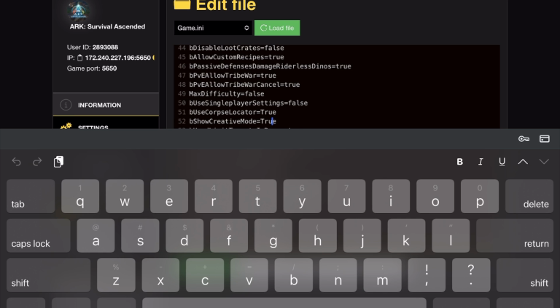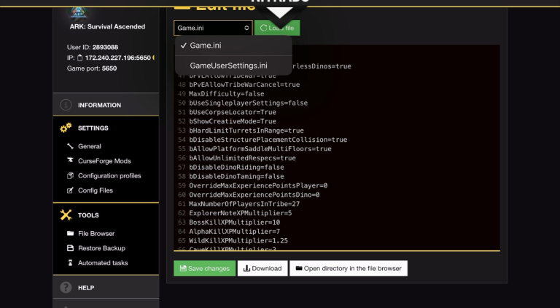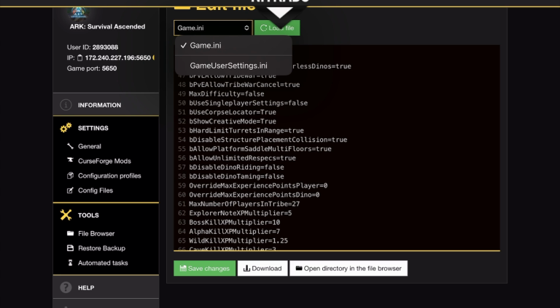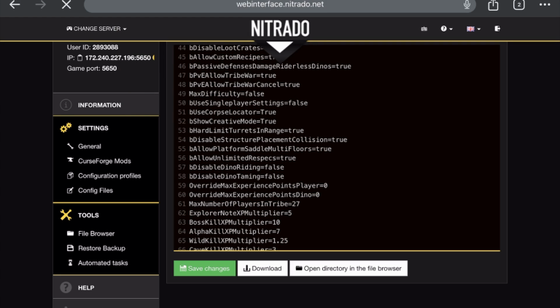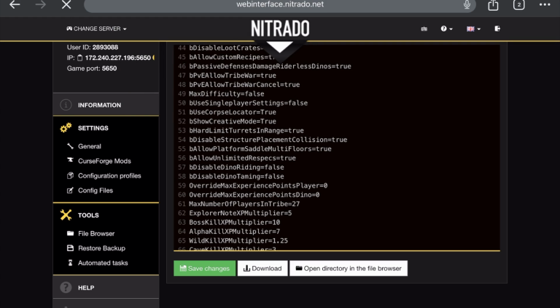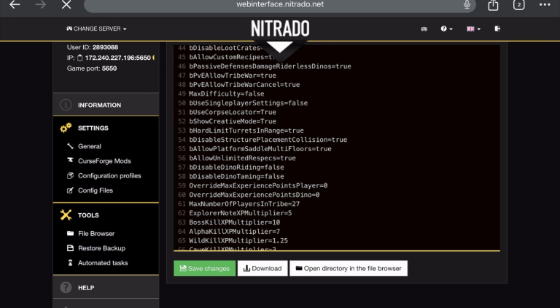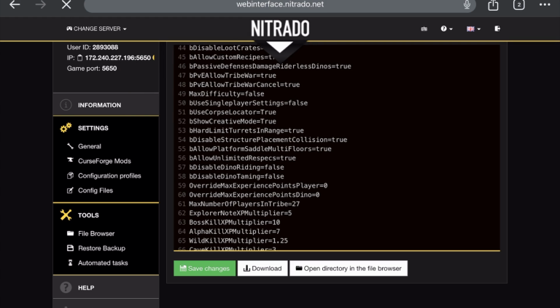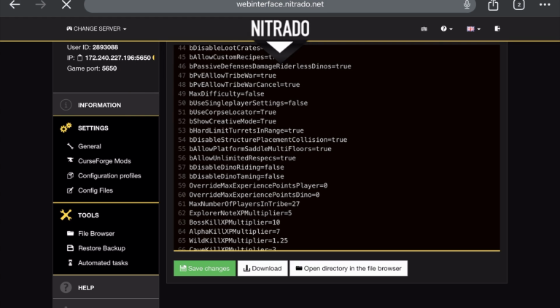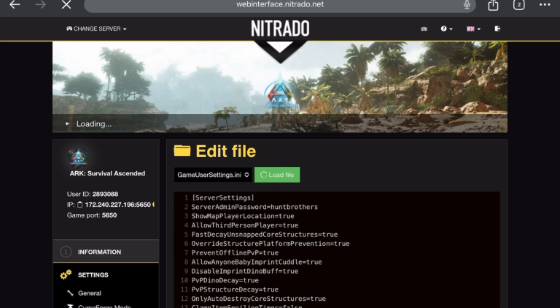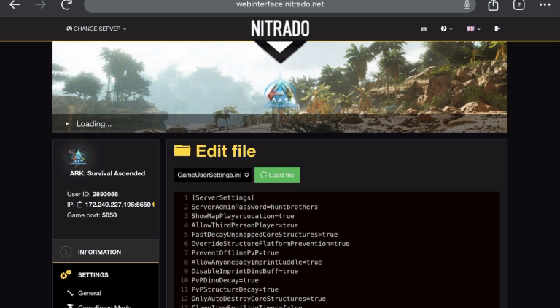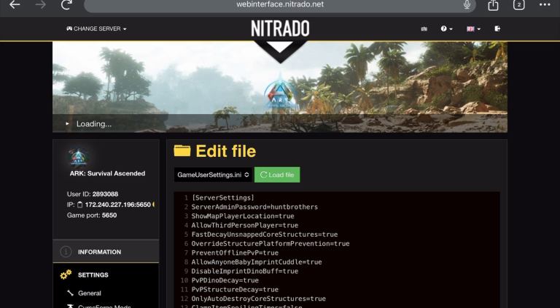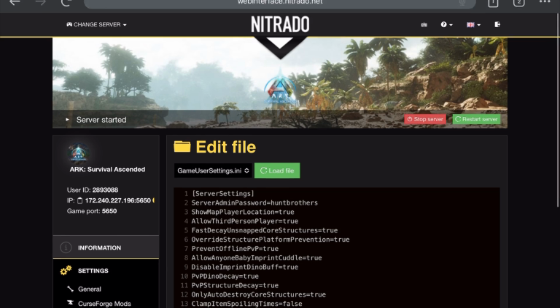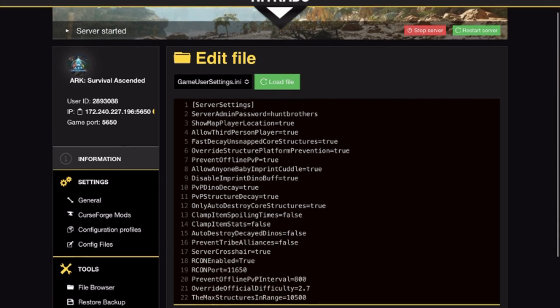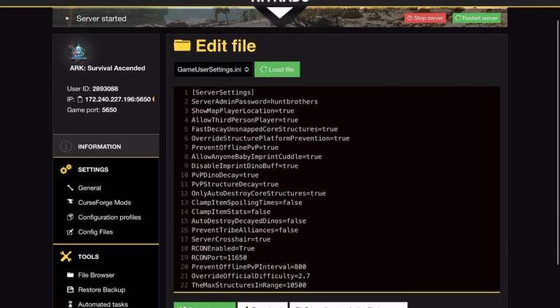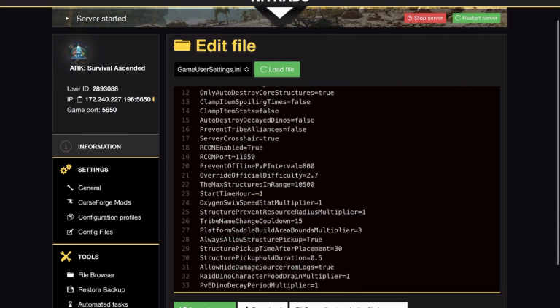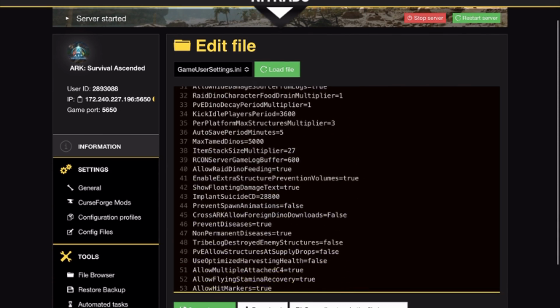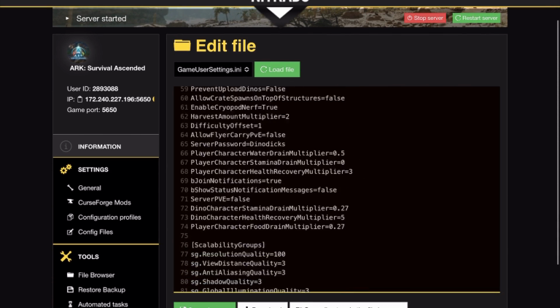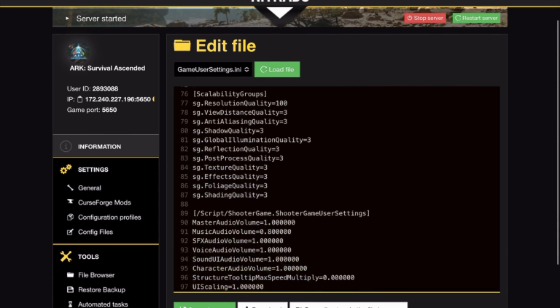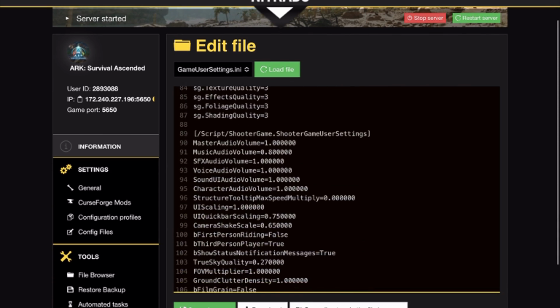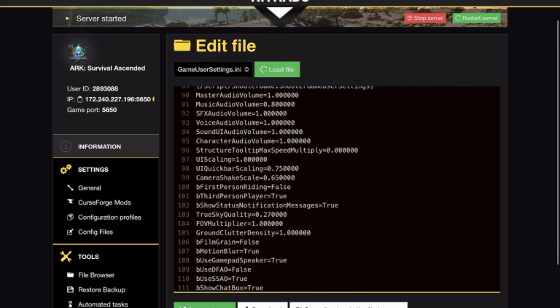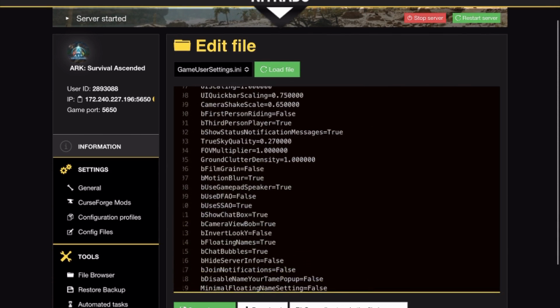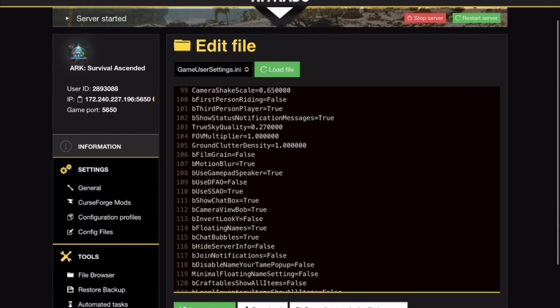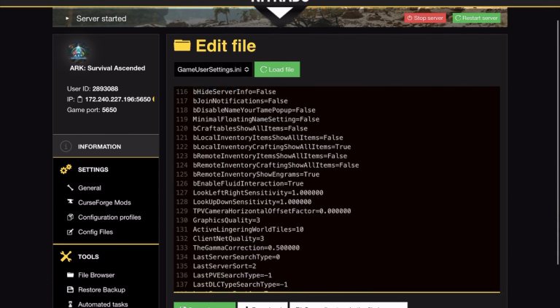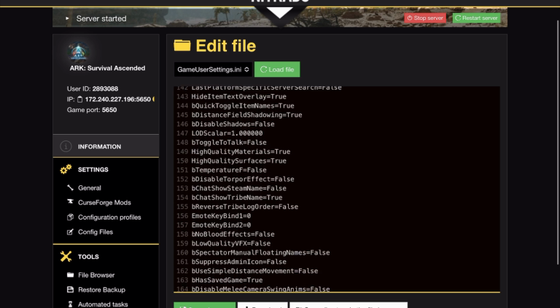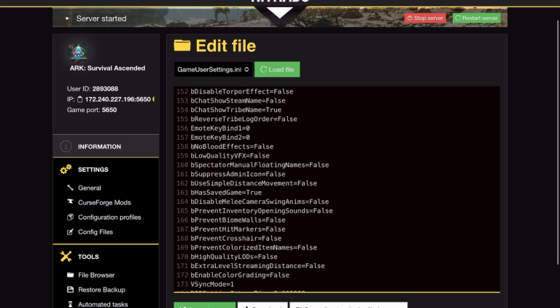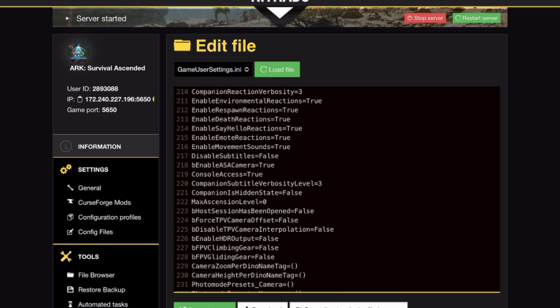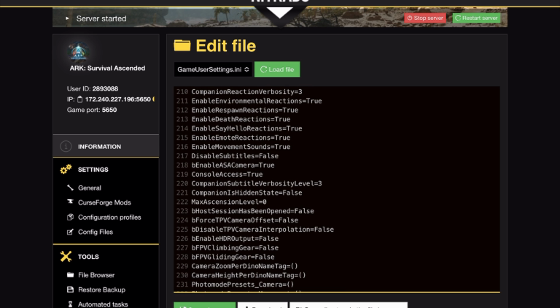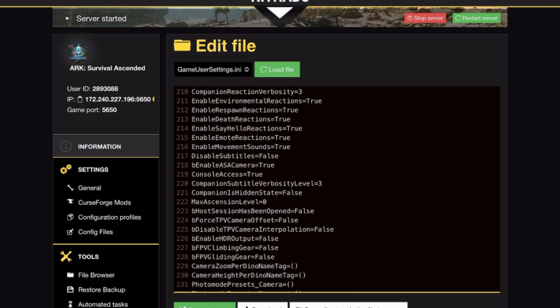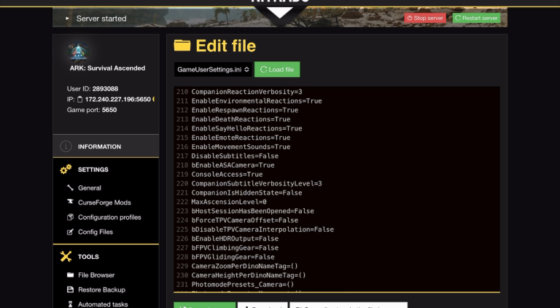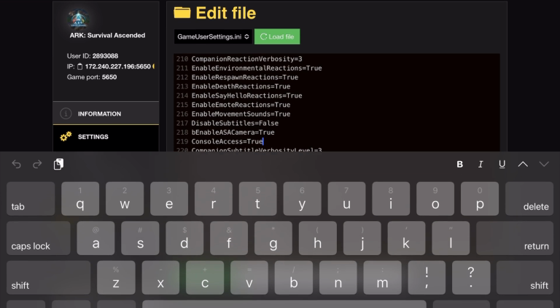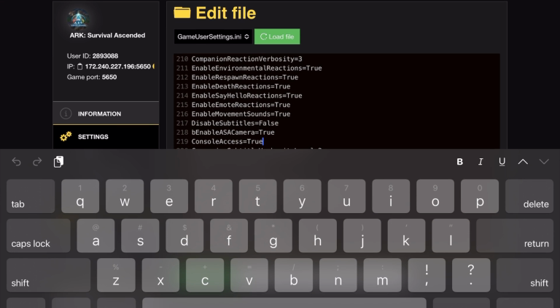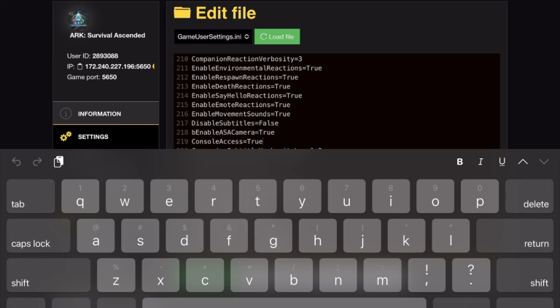After that is set, you want to go to your gameusersettings.ini and go all the way down to line 219 and make sure your console access is also set to true. On these, make sure the T is capitalized — sometimes the game can mess that up.